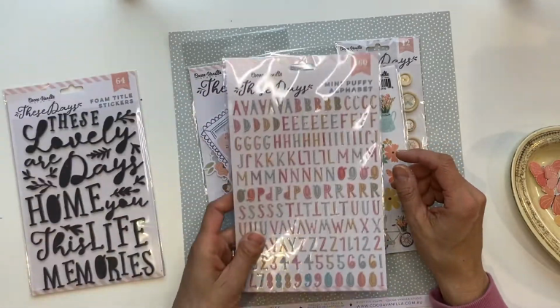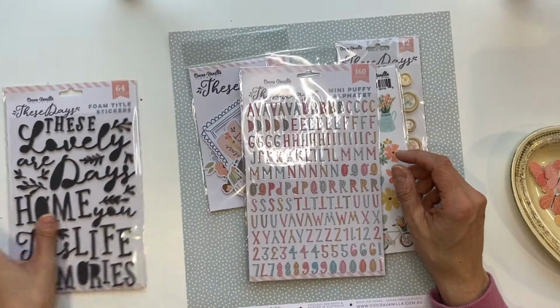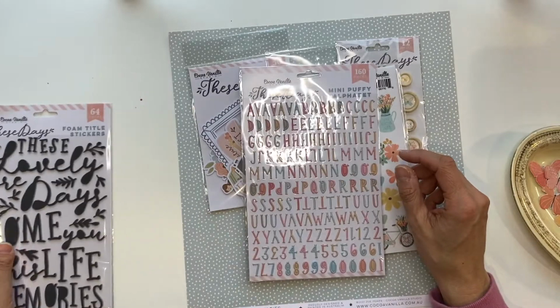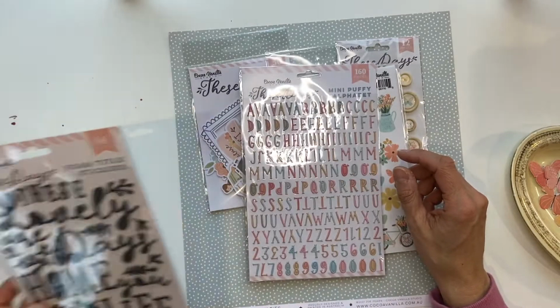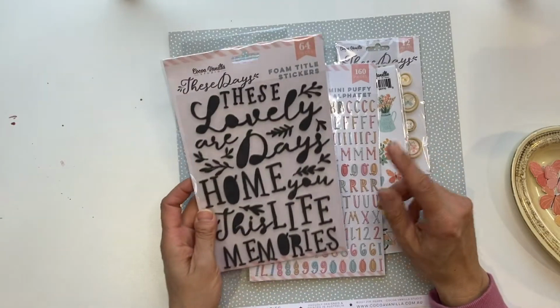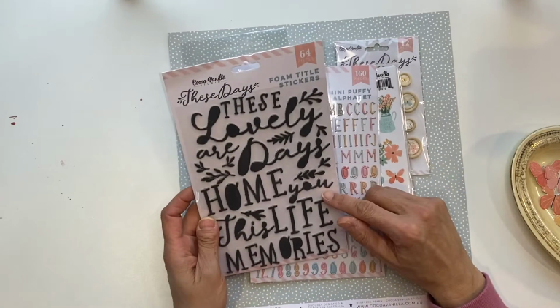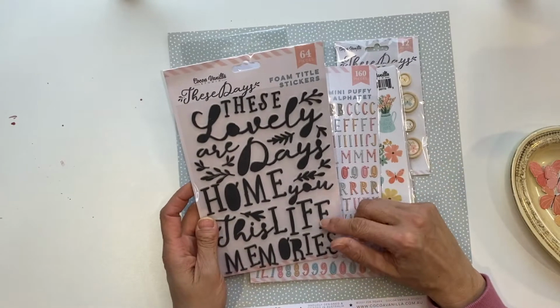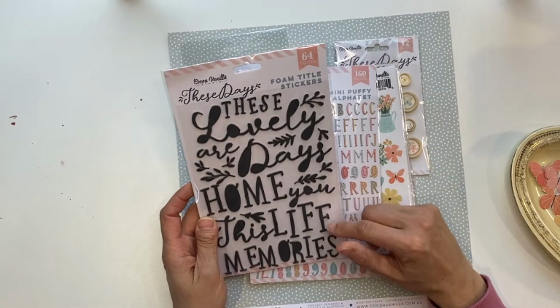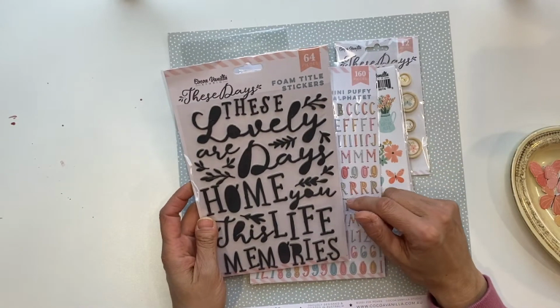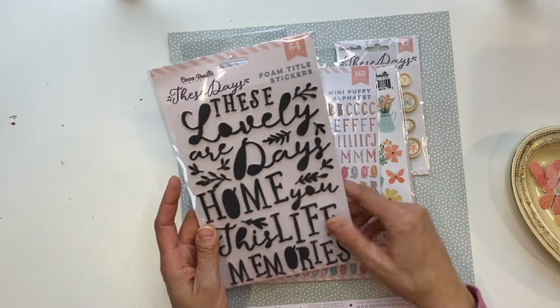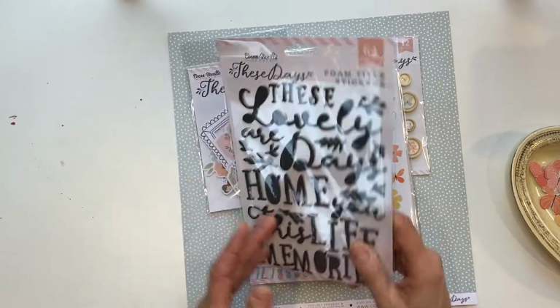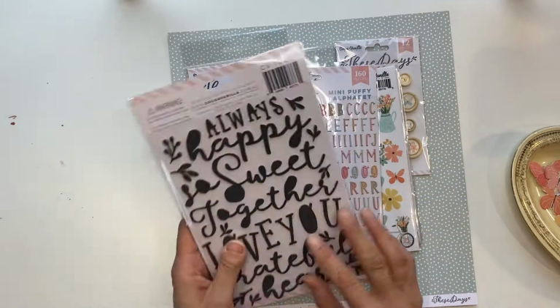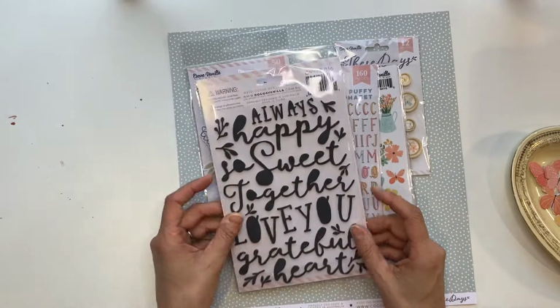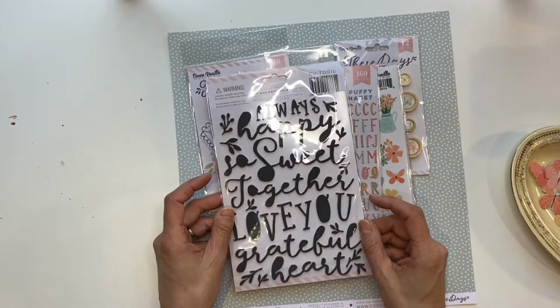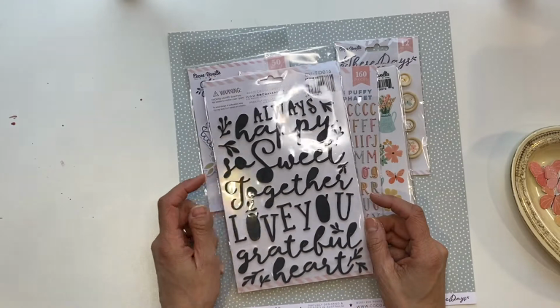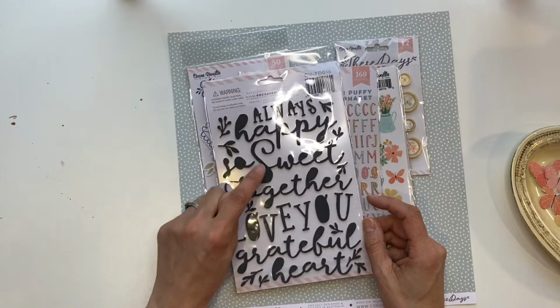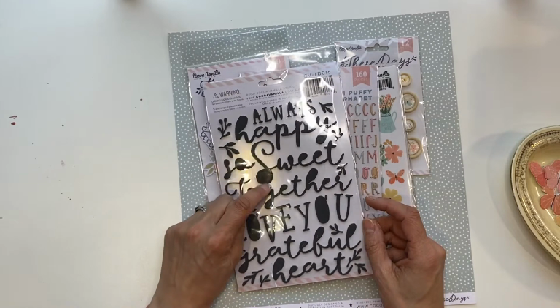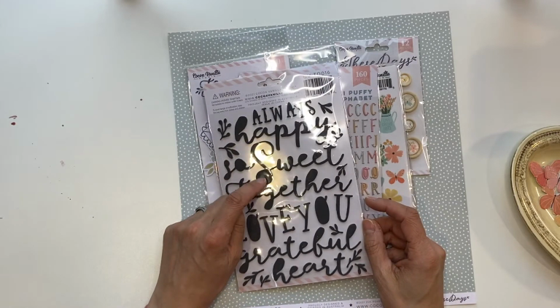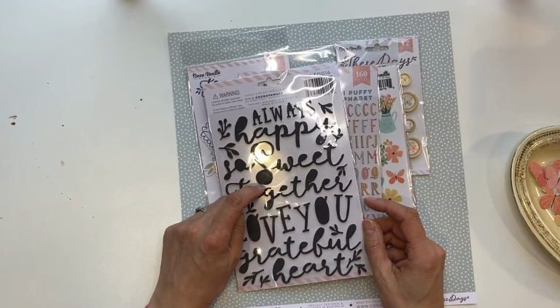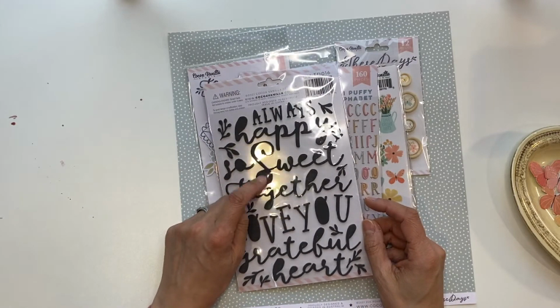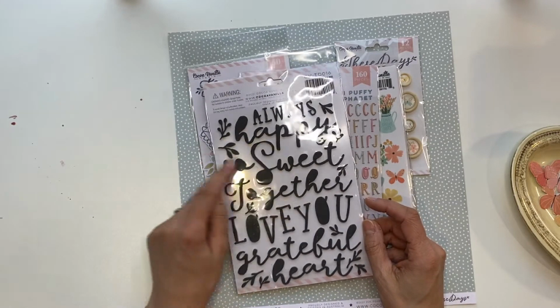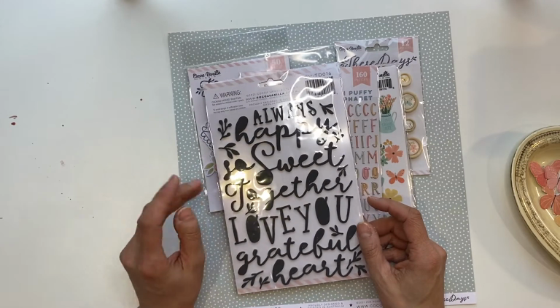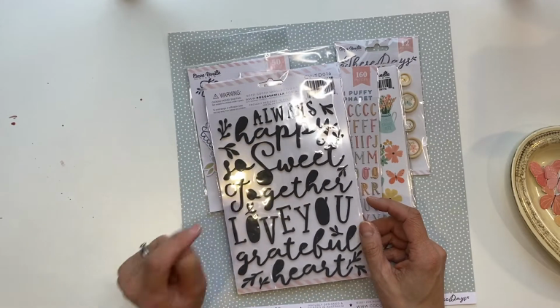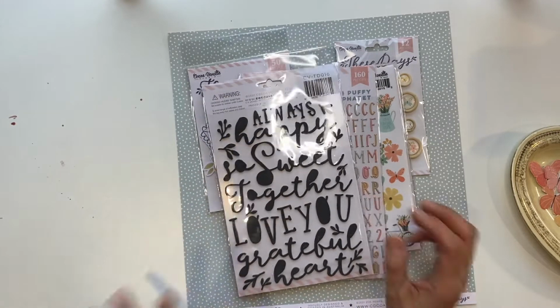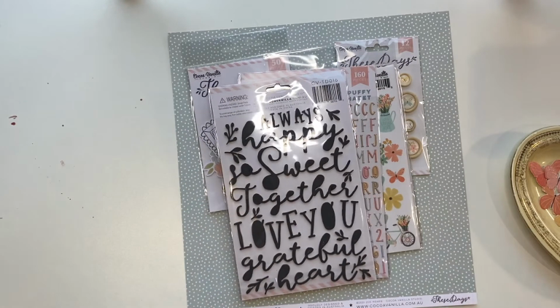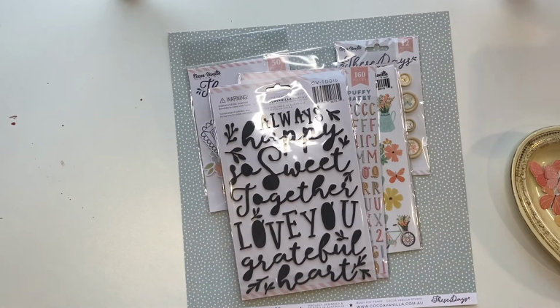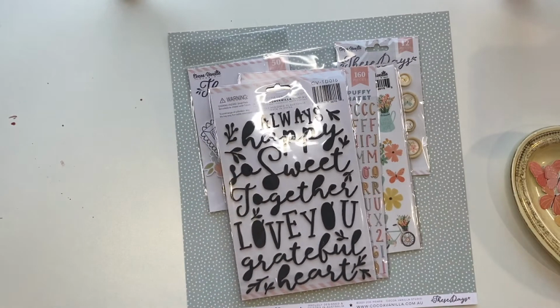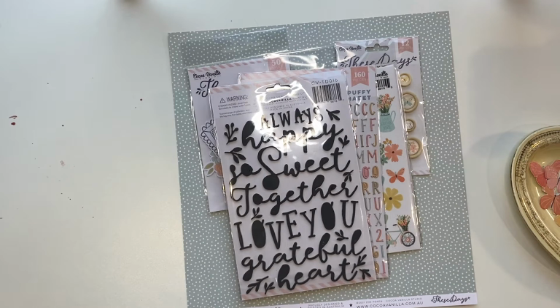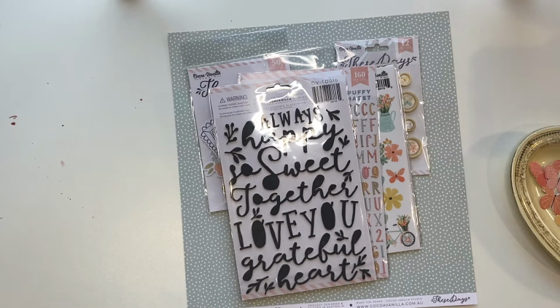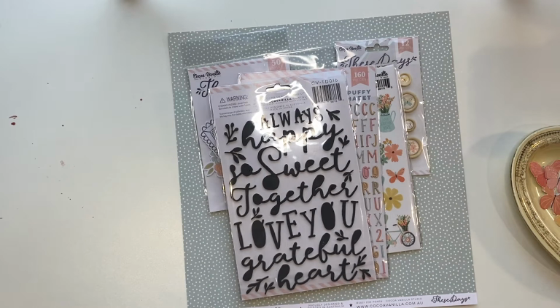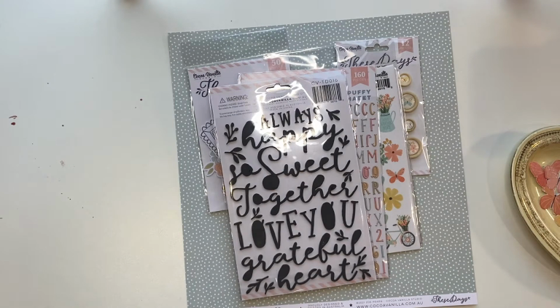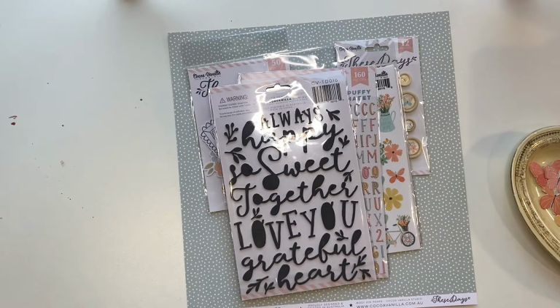I'm thinking maybe the word 'sweet' for my title. So that is my plan and I'm going to get started.